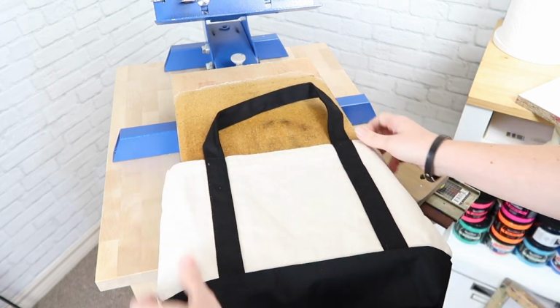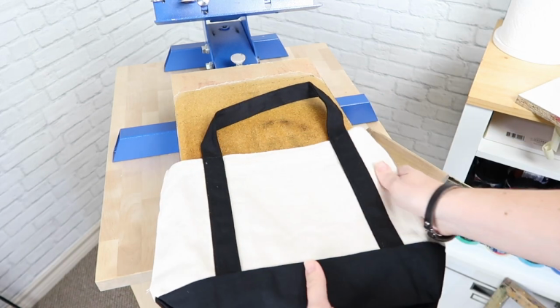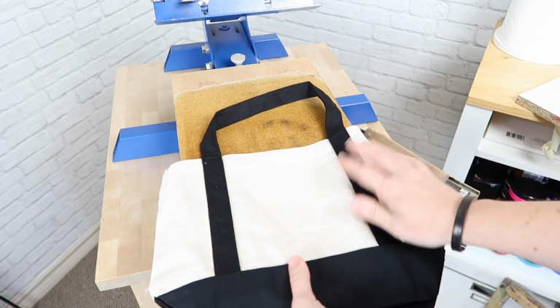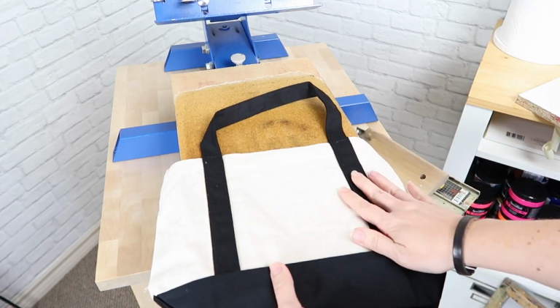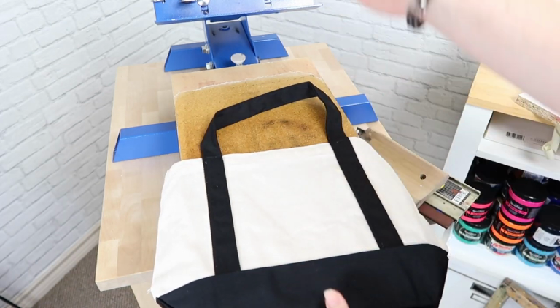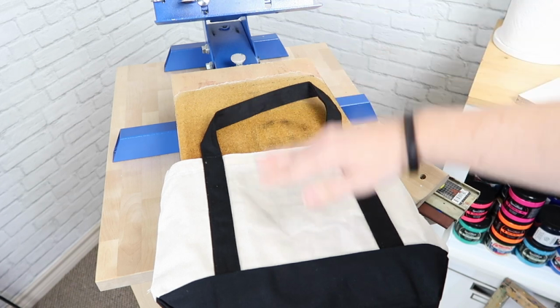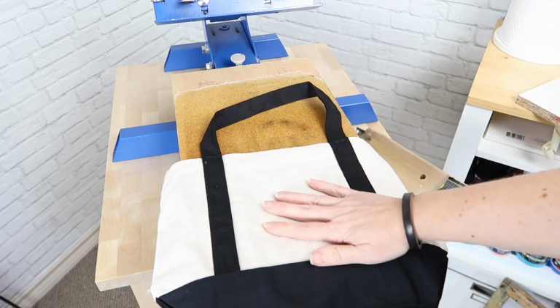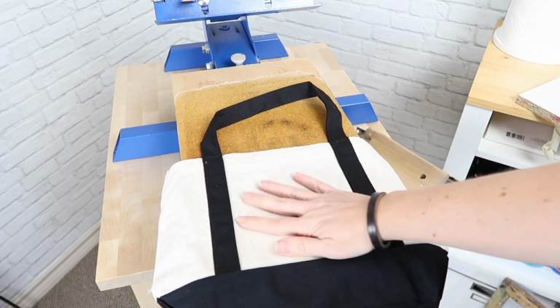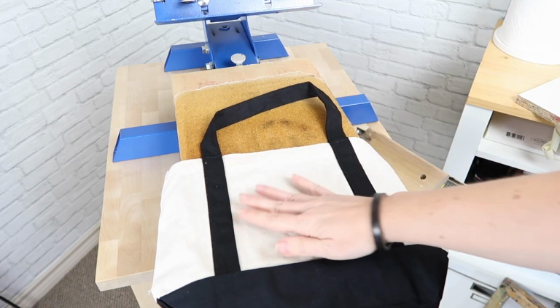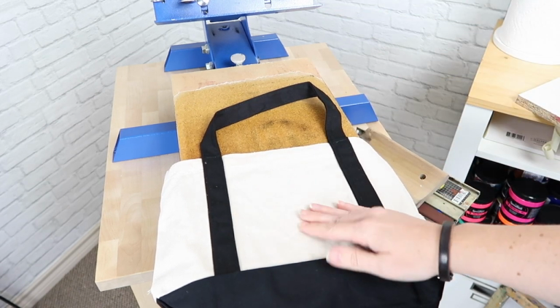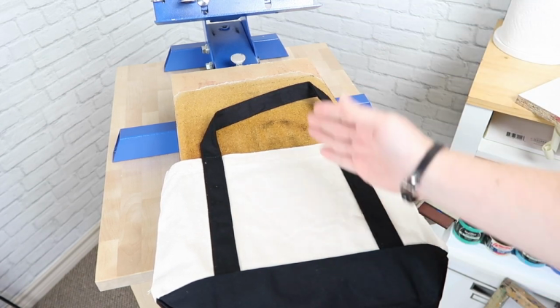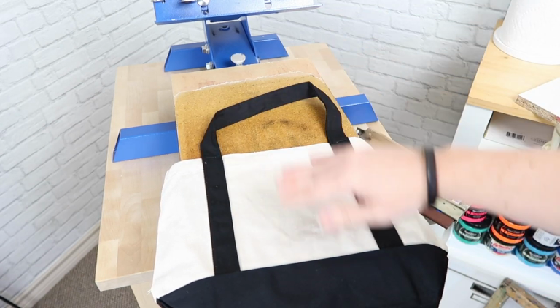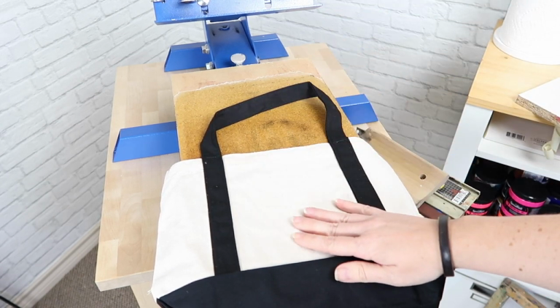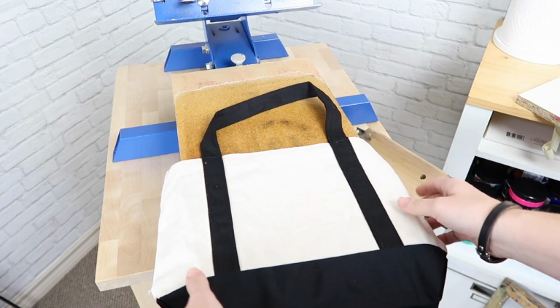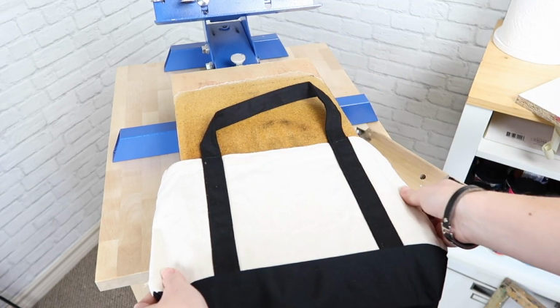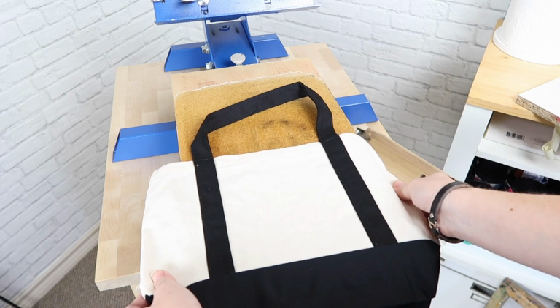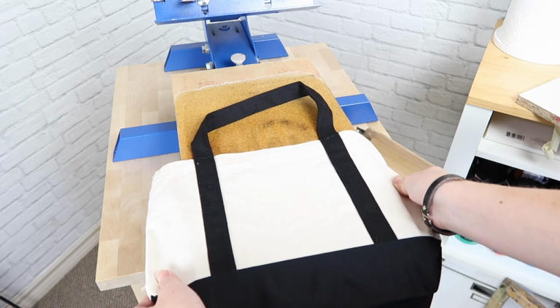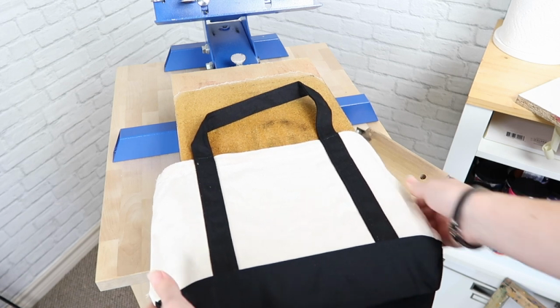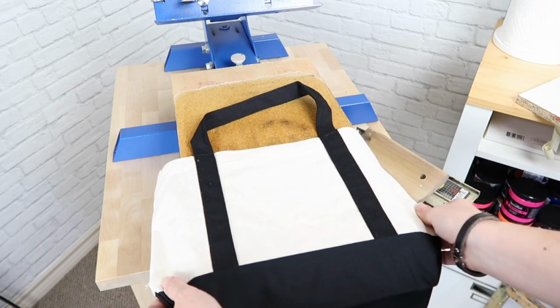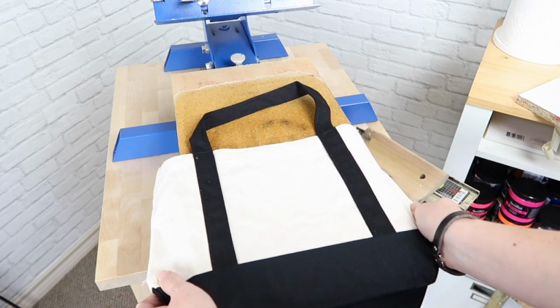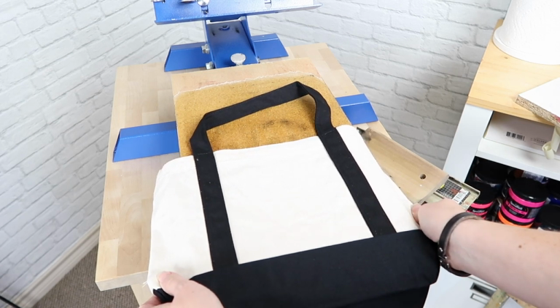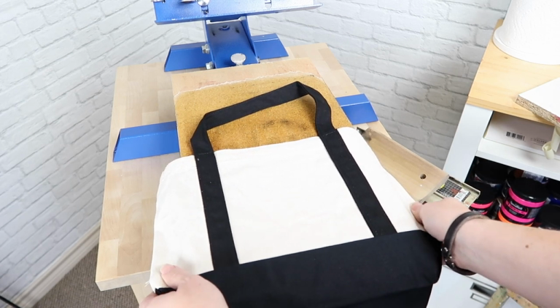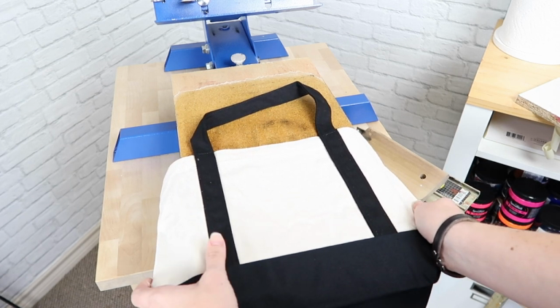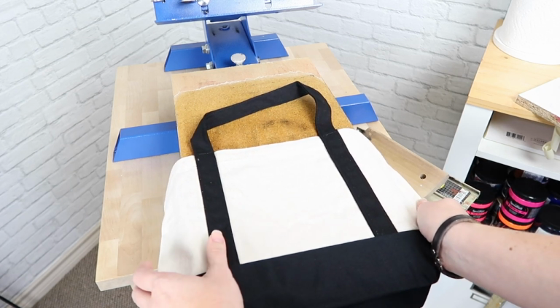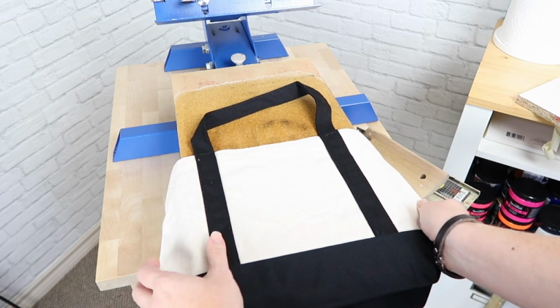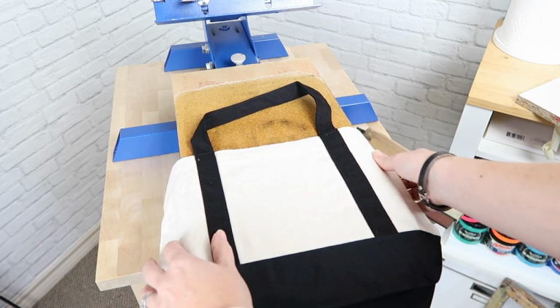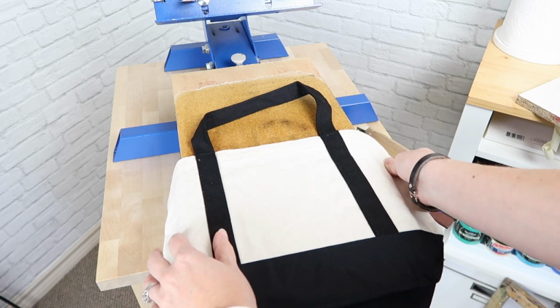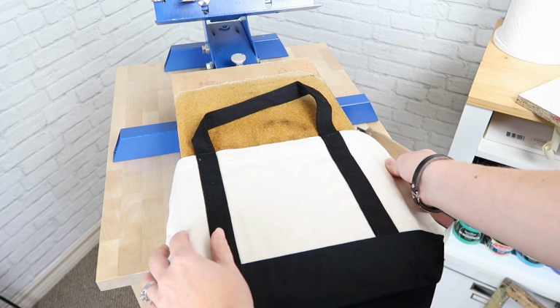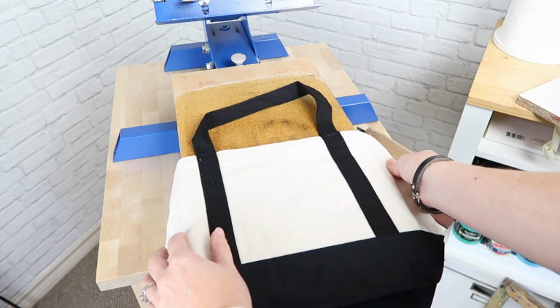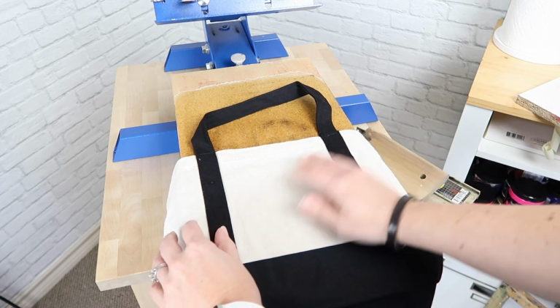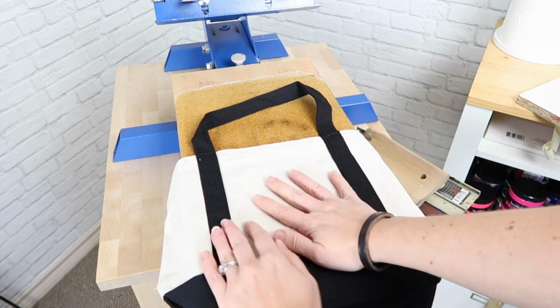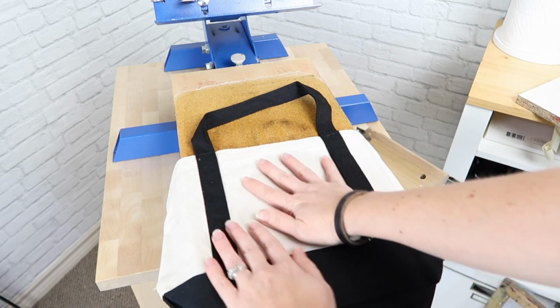Using the press allows me to check the ink, and if I missed any spots I can bring my screen back down to add more ink. So I like to use this press as much as possible because it has less room for error.